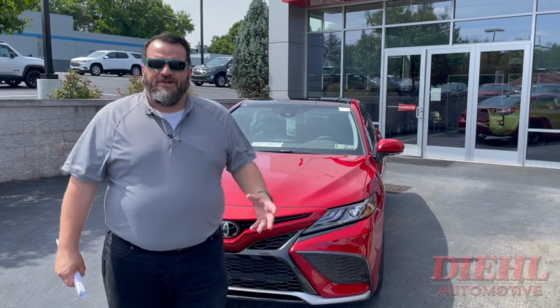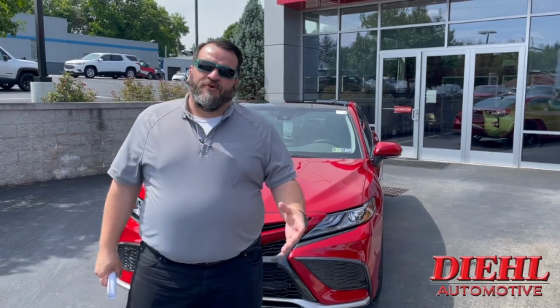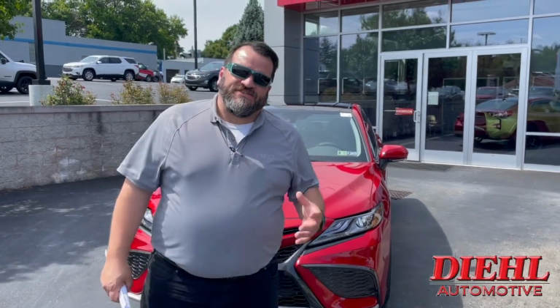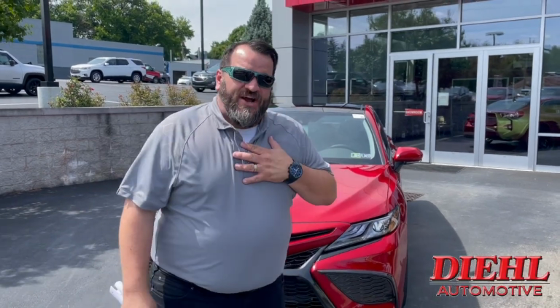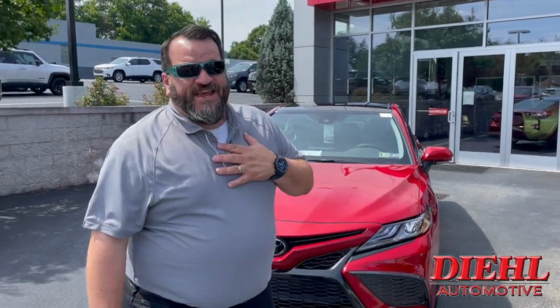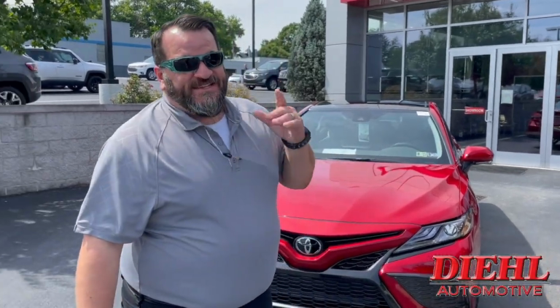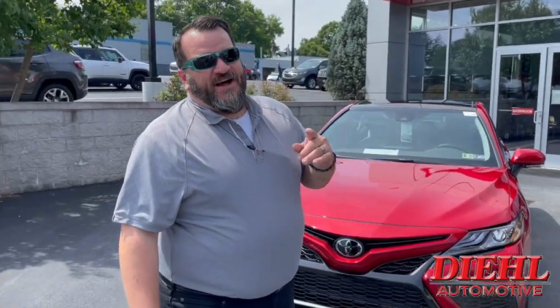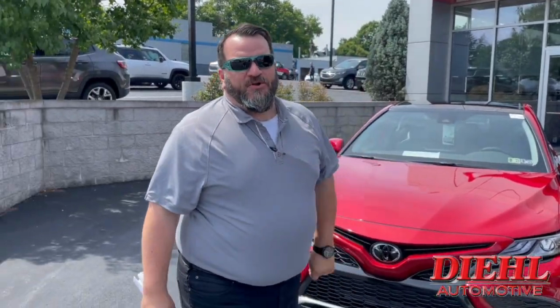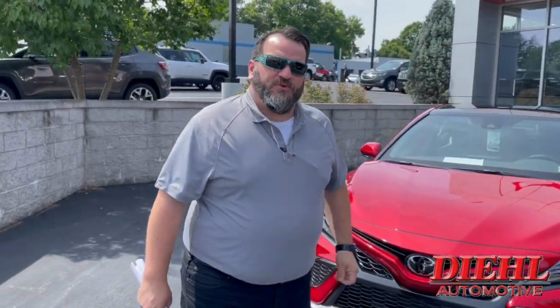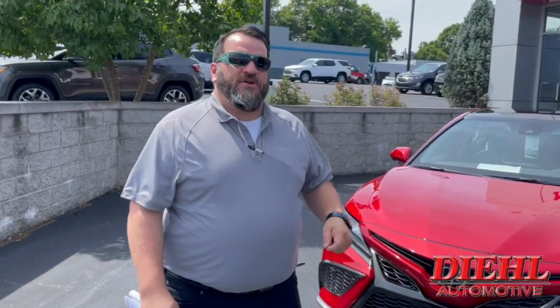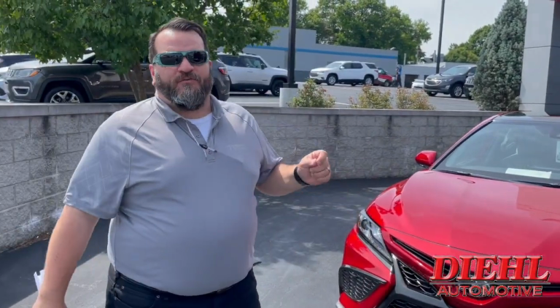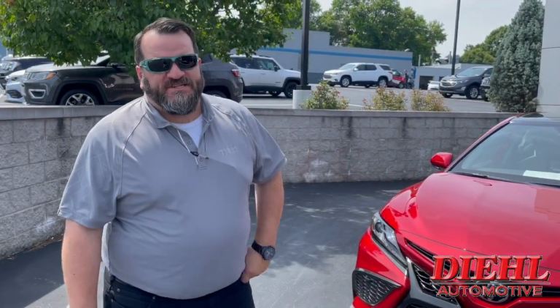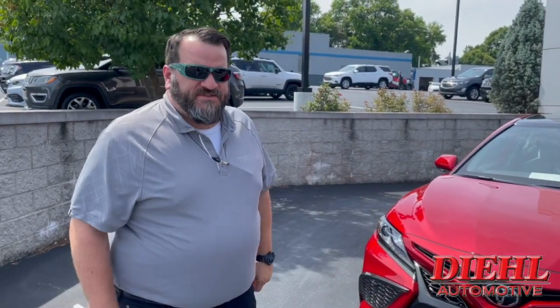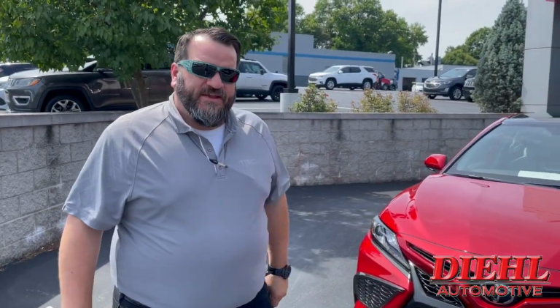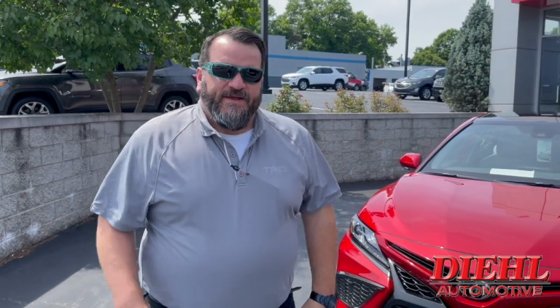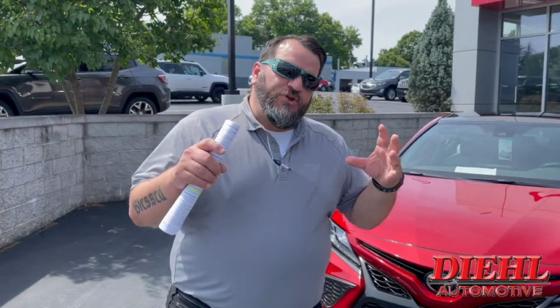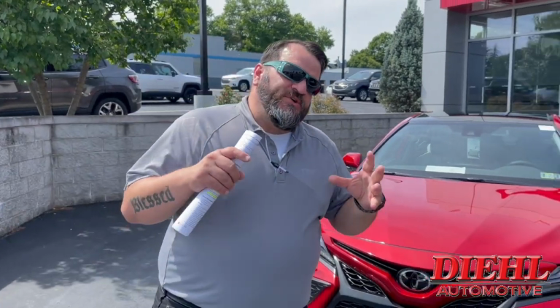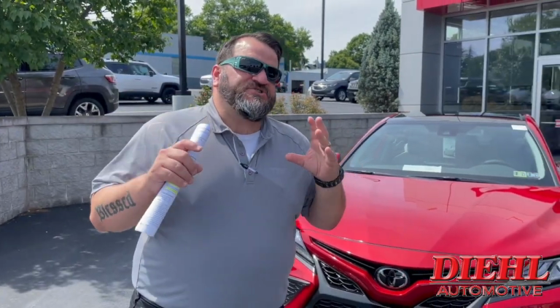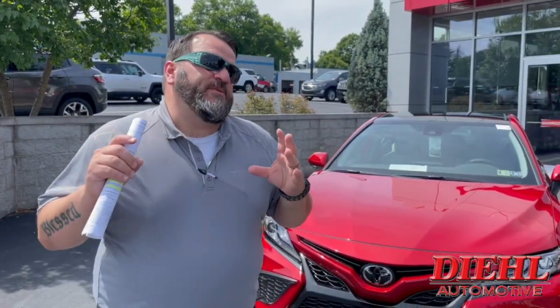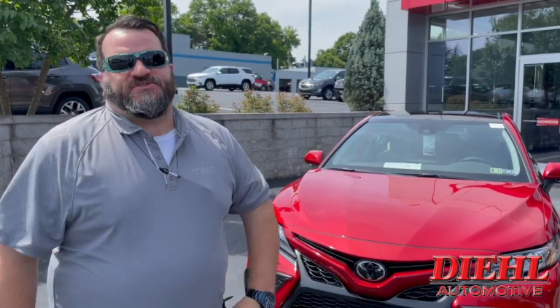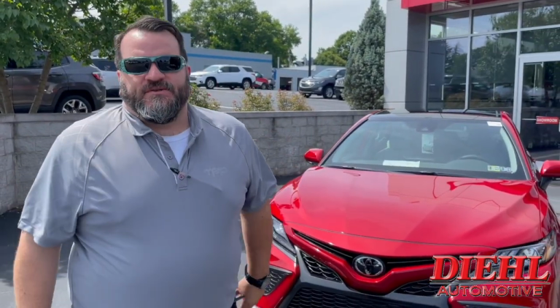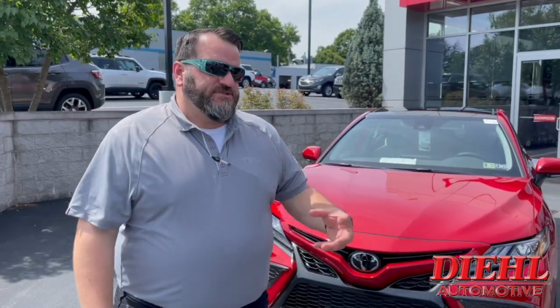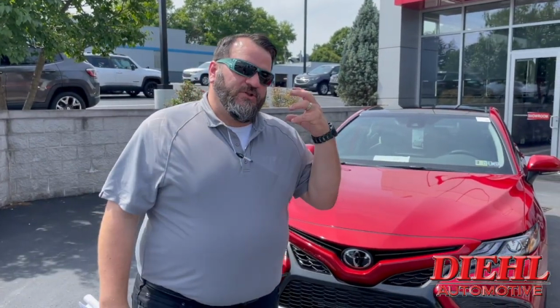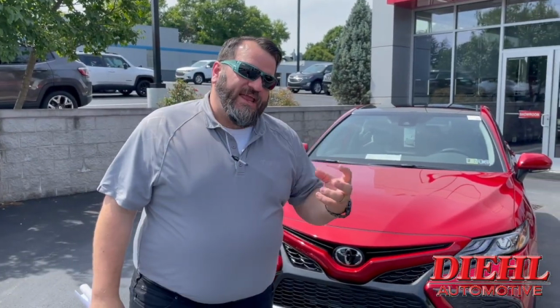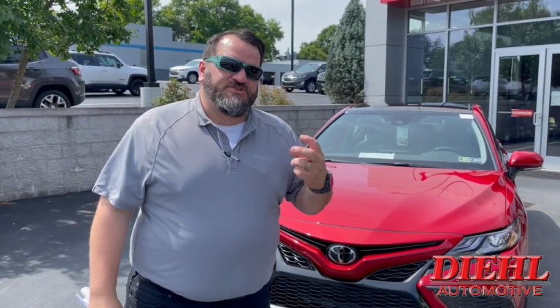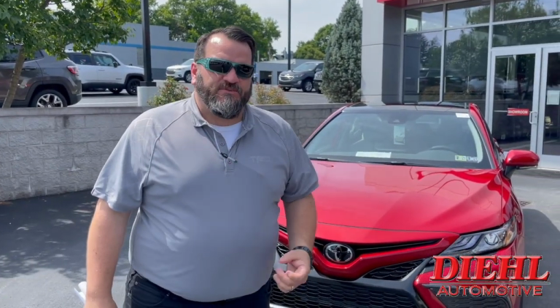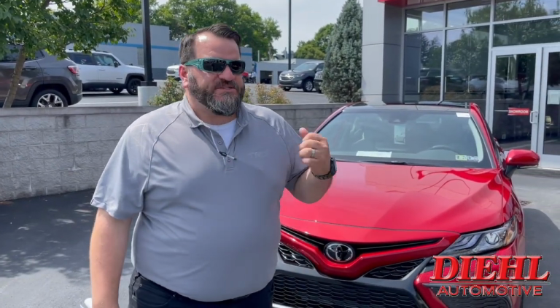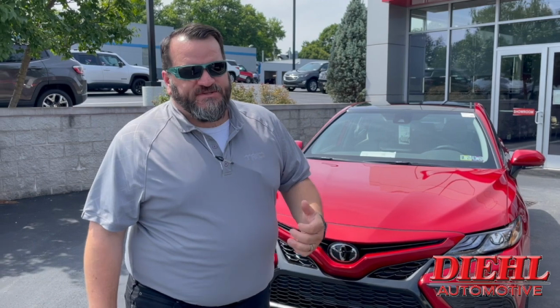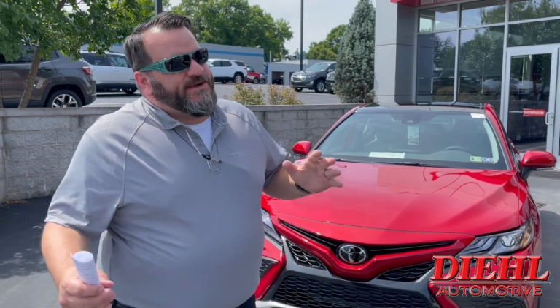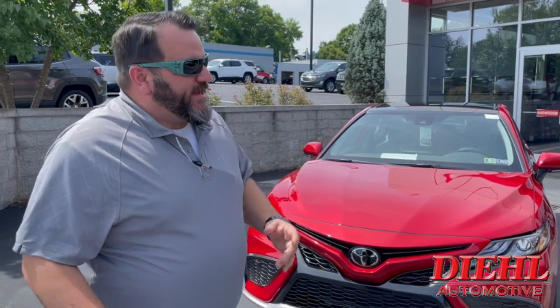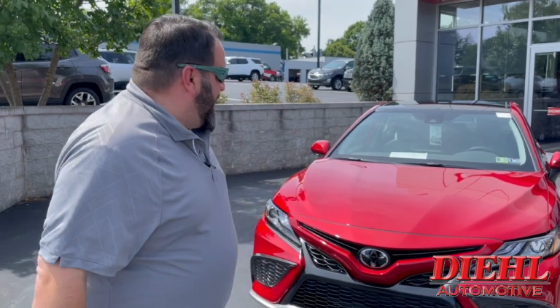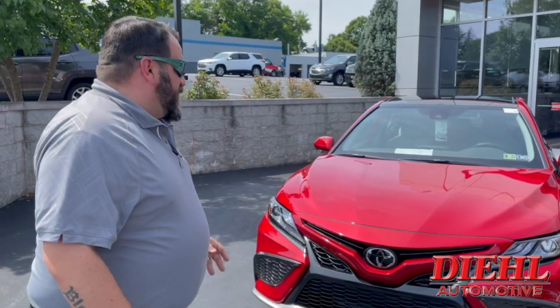Hello everyone, this is Josh again at Deal Automotive Toyota of Hermitage, Pennsylvania. Are you an extreme person? Do you like extreme? Do you like sports? Well, I've got the Camry for you.